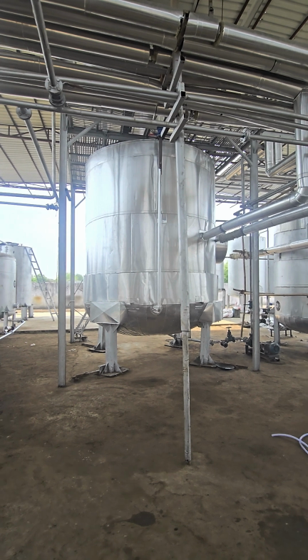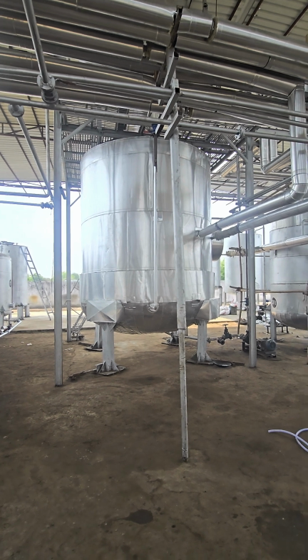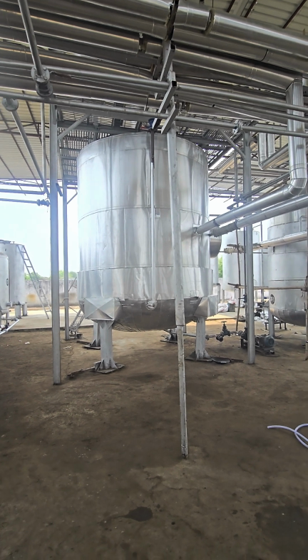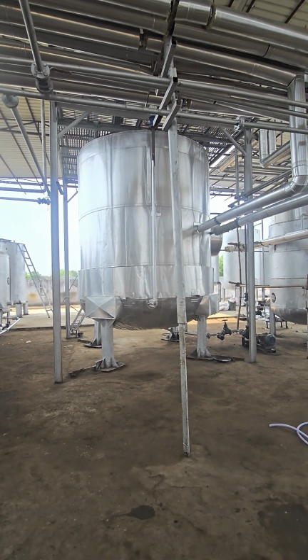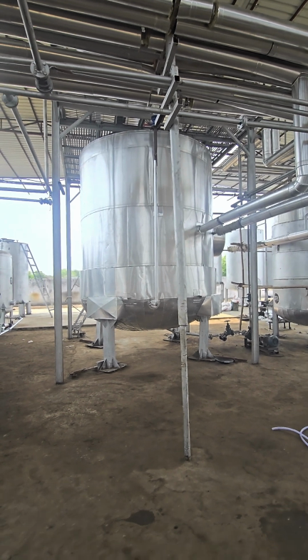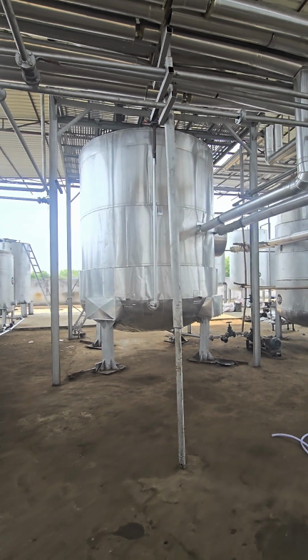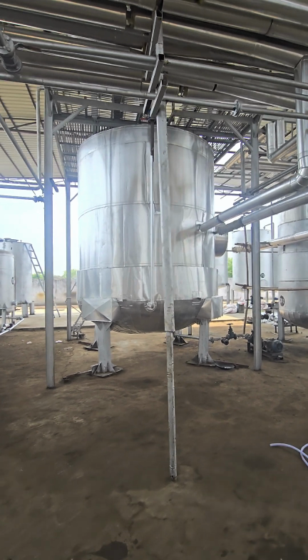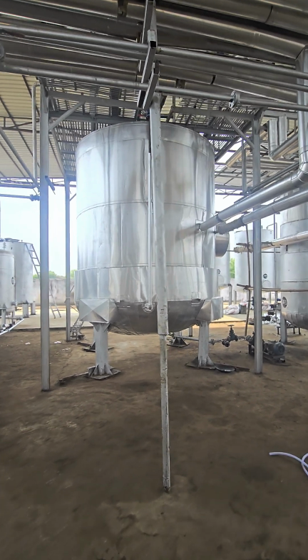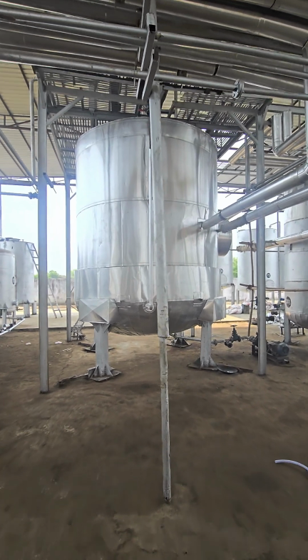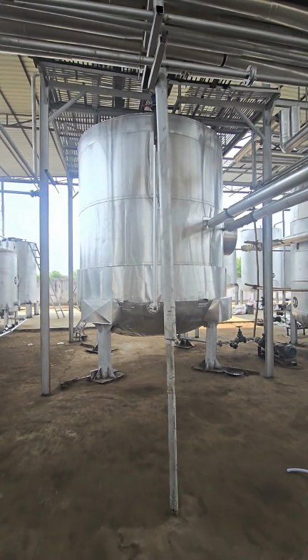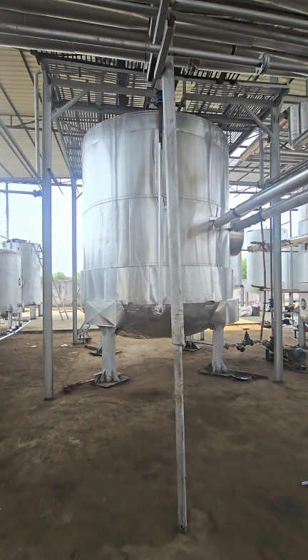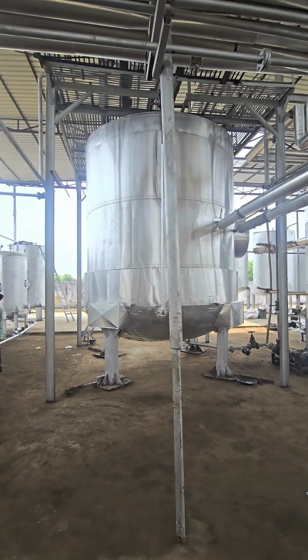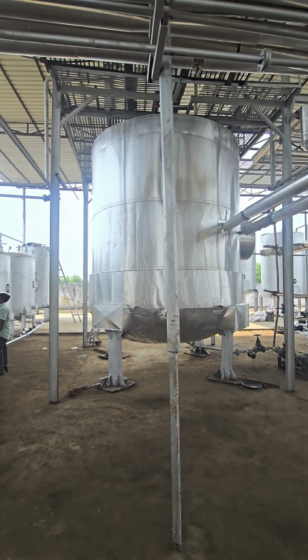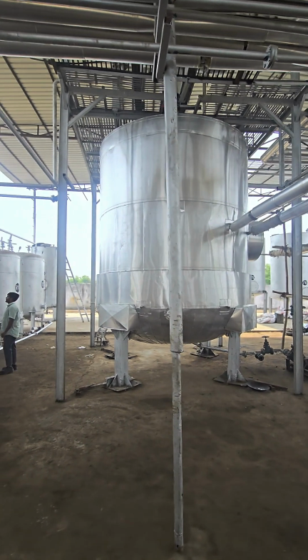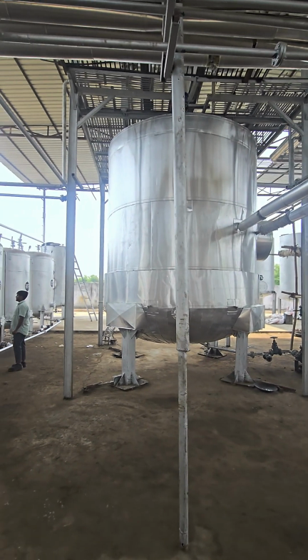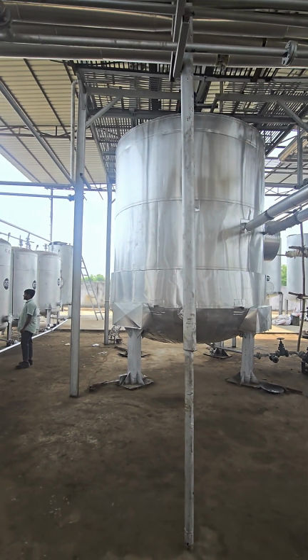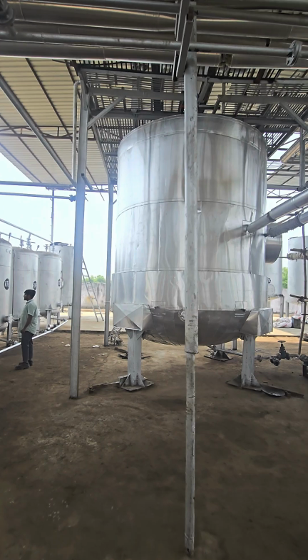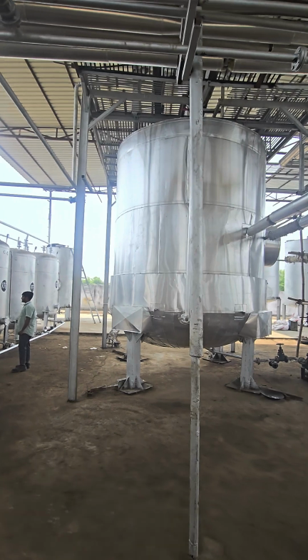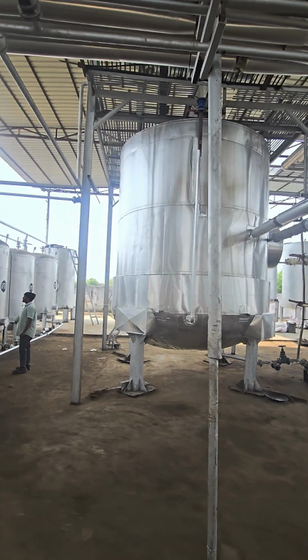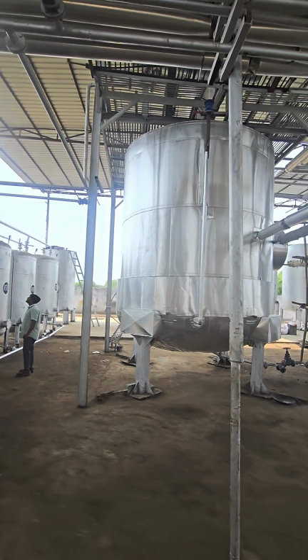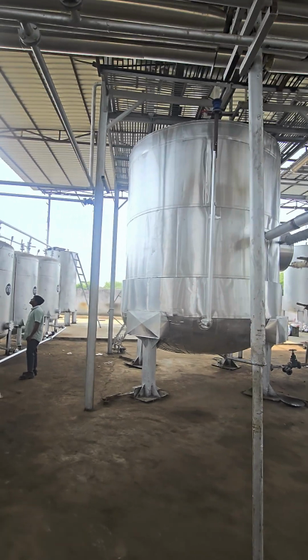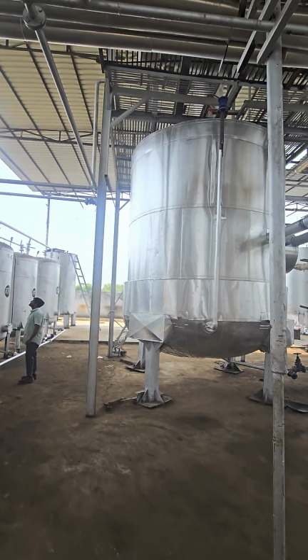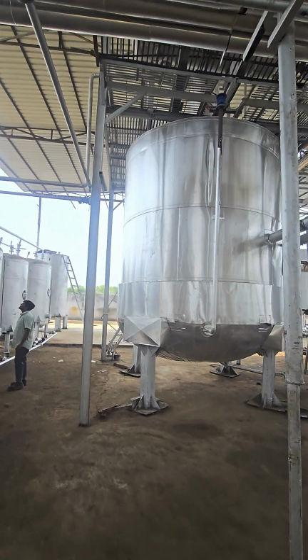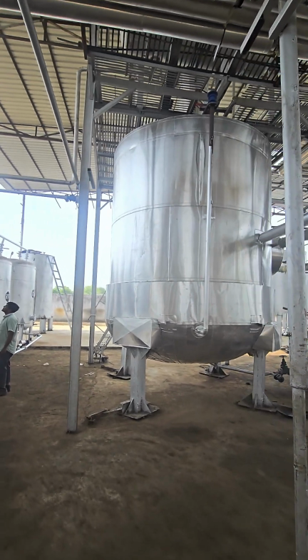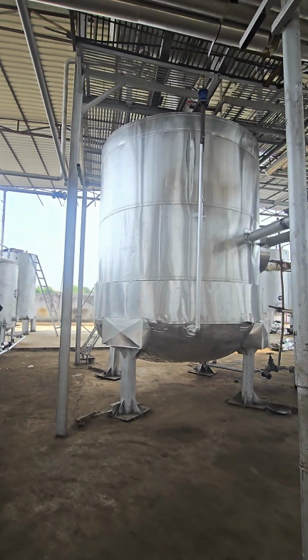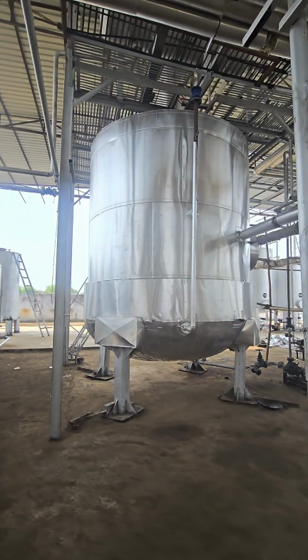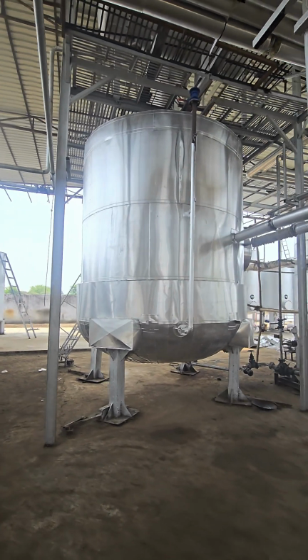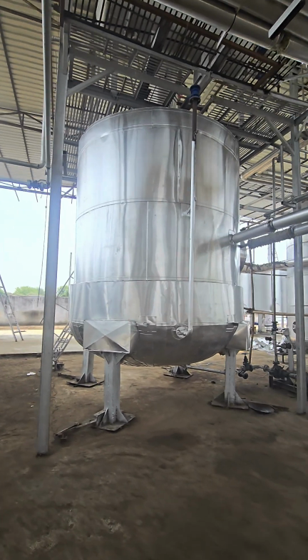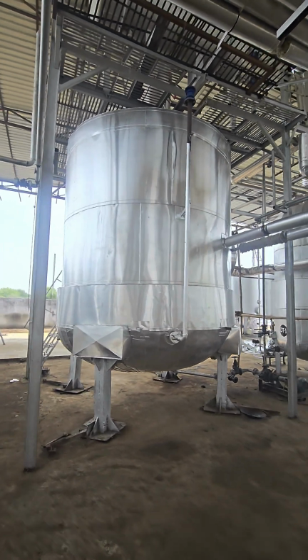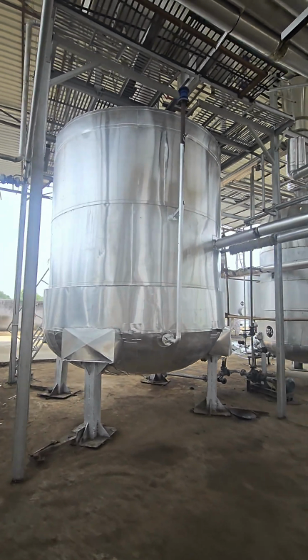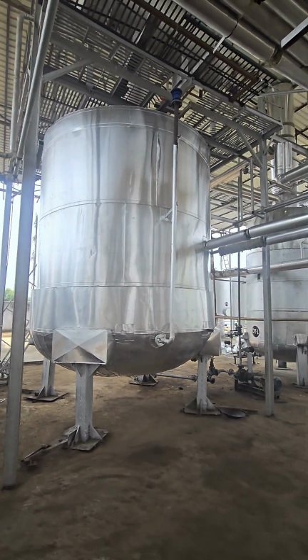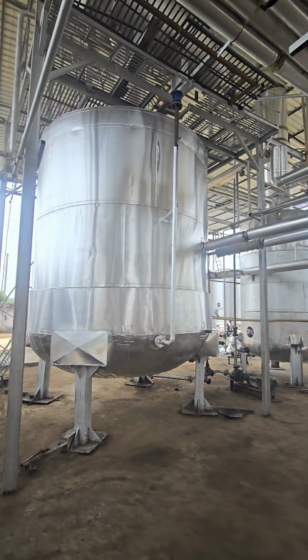Hello friends, myself Sandeep Patil and today I am showing you biodiesel distillation. Today we have taken the distillation process of biodiesel.